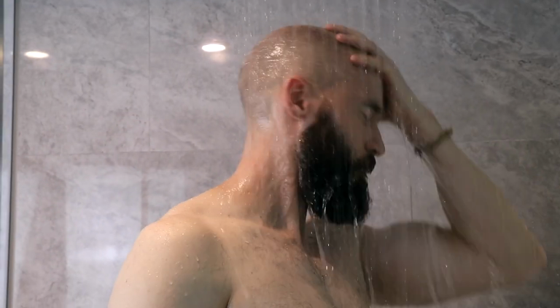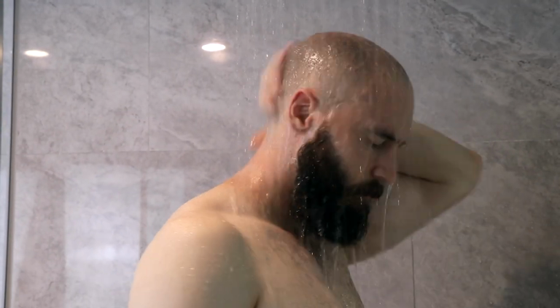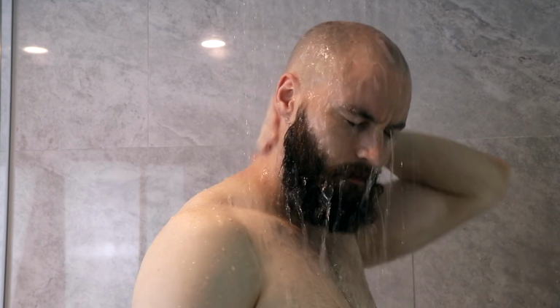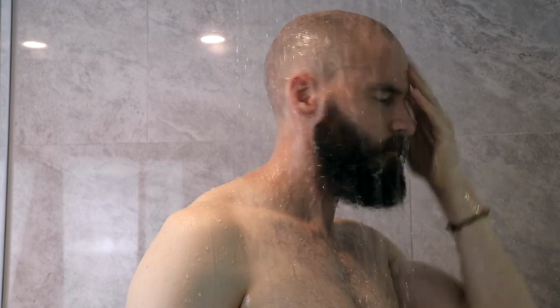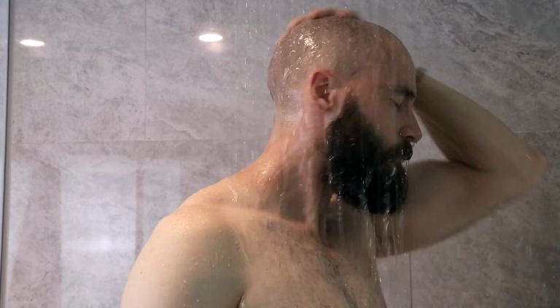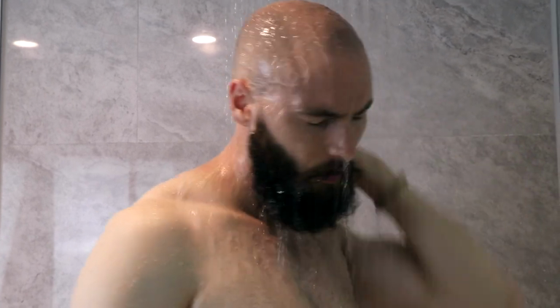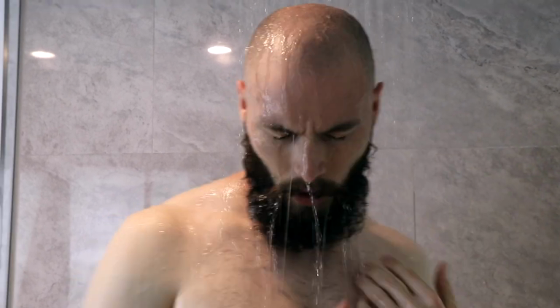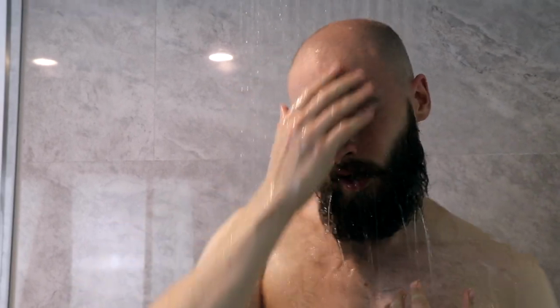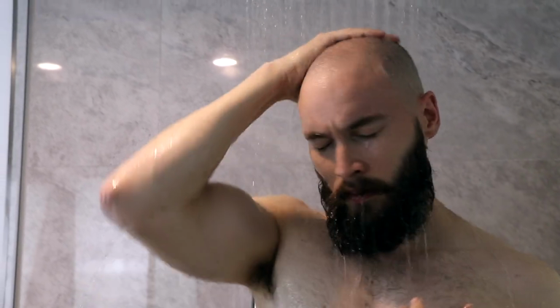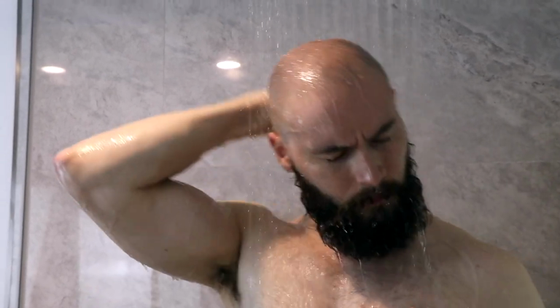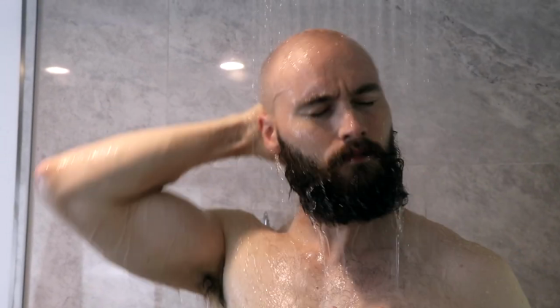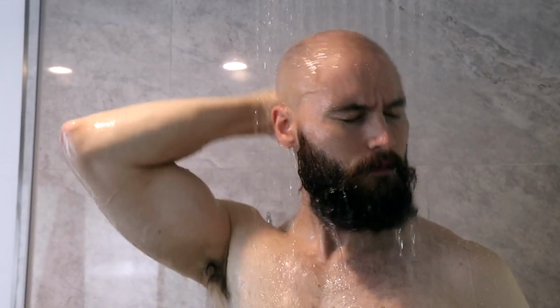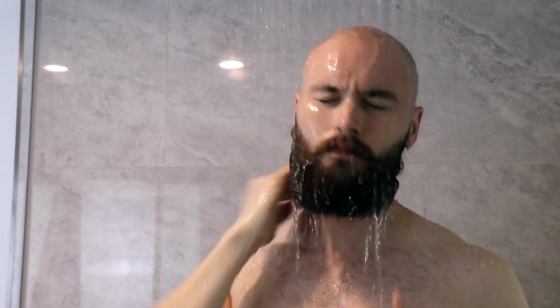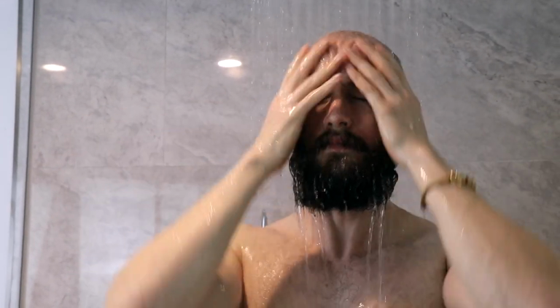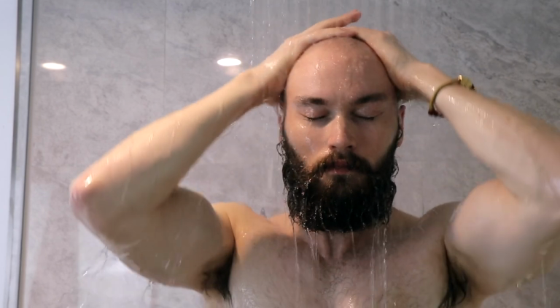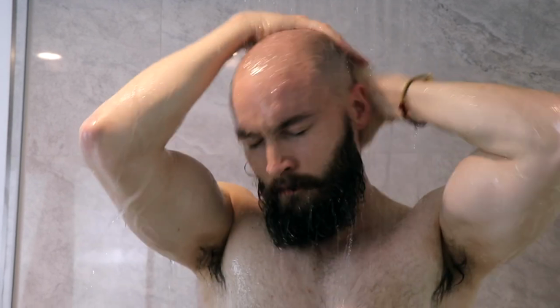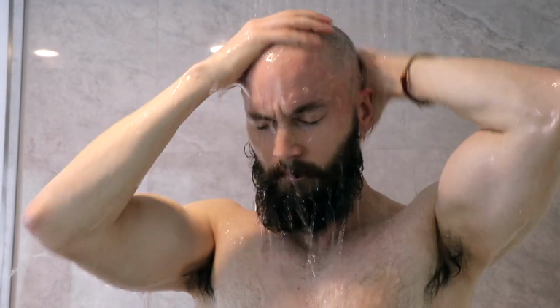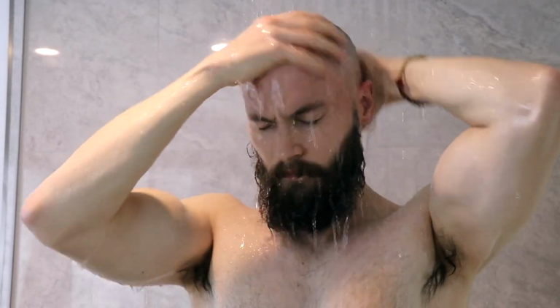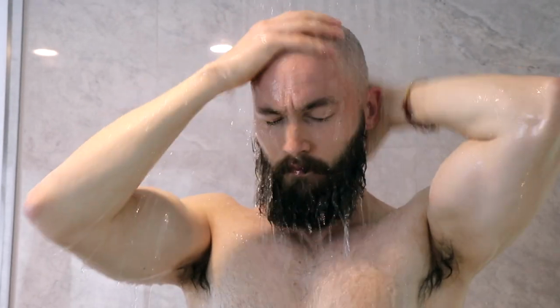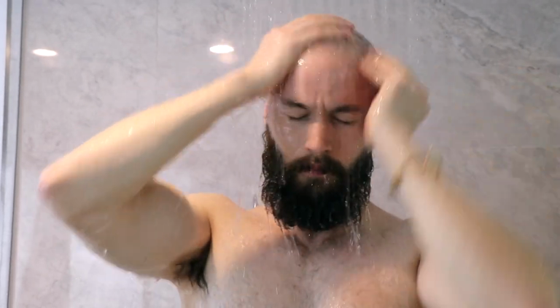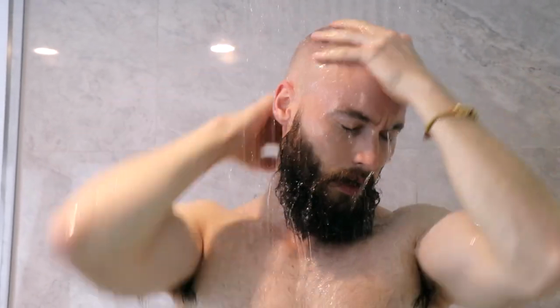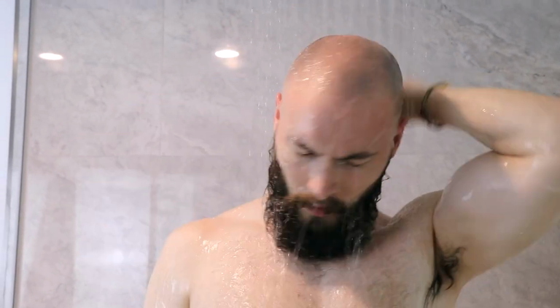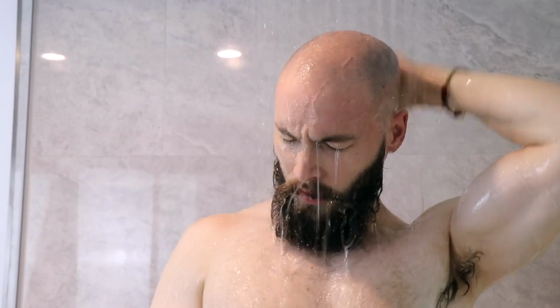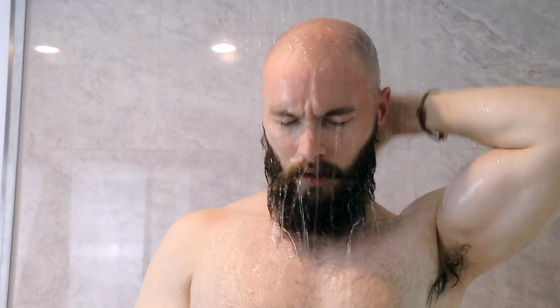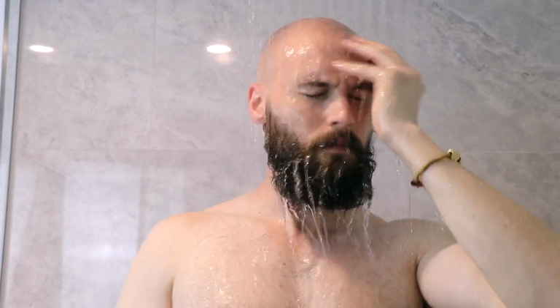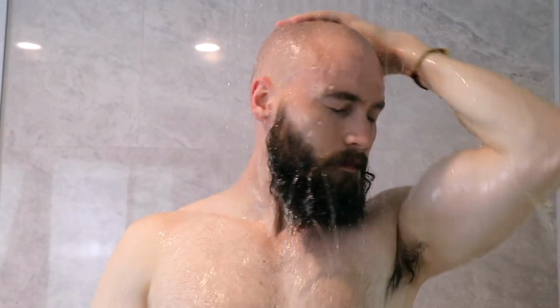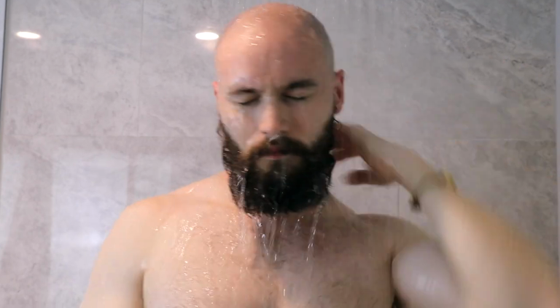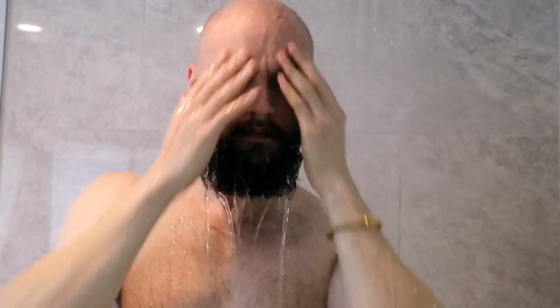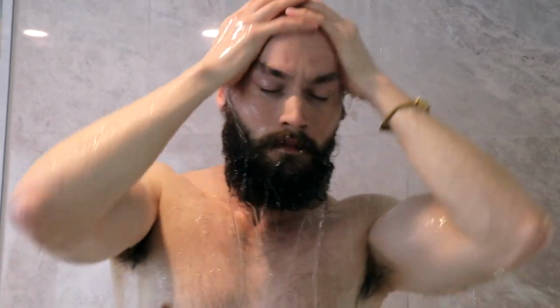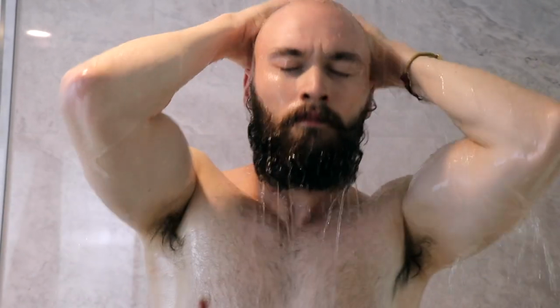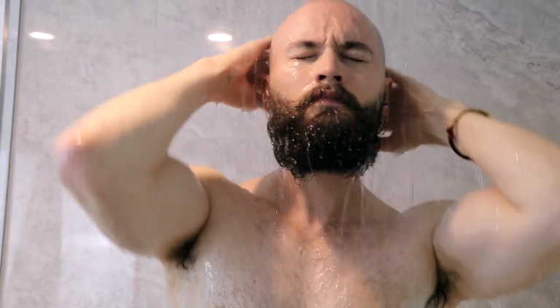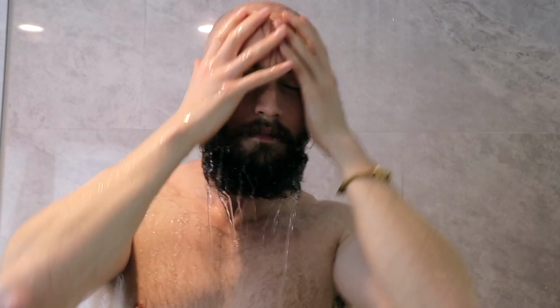I've found the shaving brush to be a key factor in a perfect head shave. The first thing you want to do — this is why I love shaving in the shower — you want to use that warm water to really warm up your head, warm up those follicles, and get things nice and prepared.